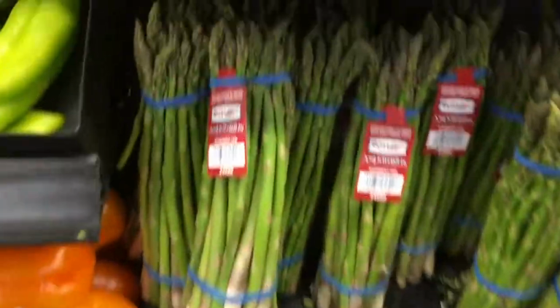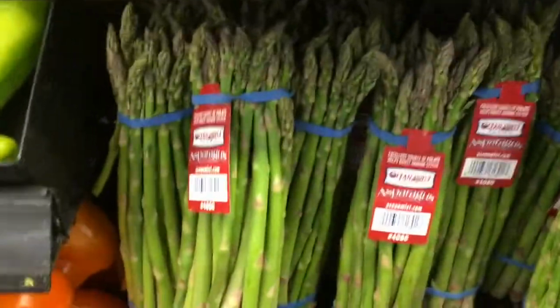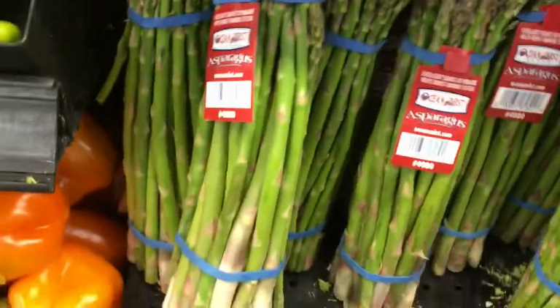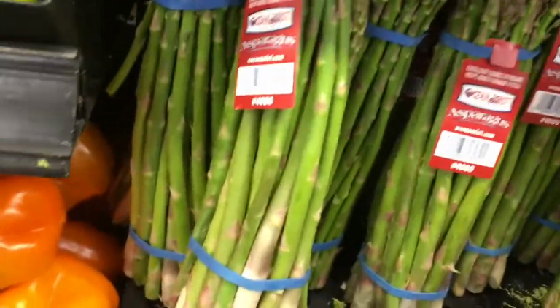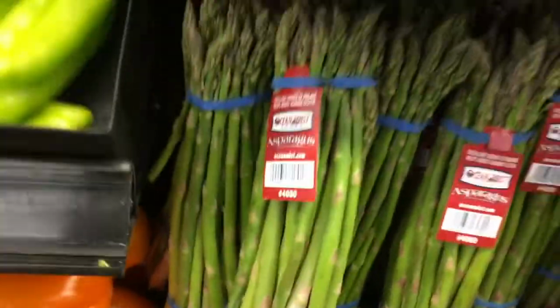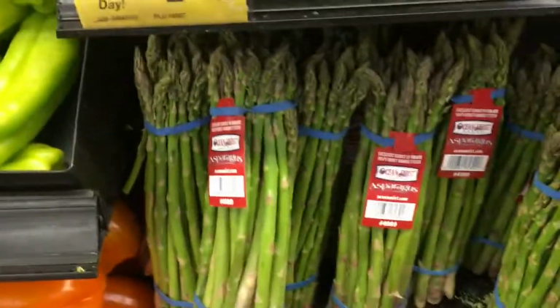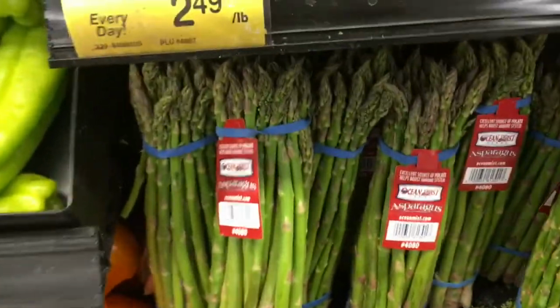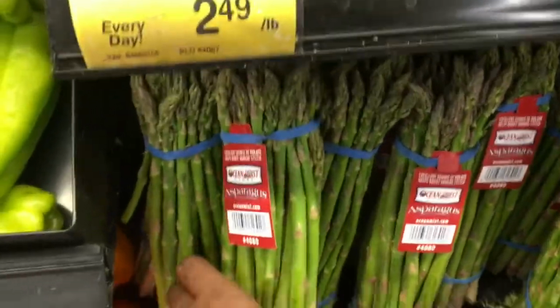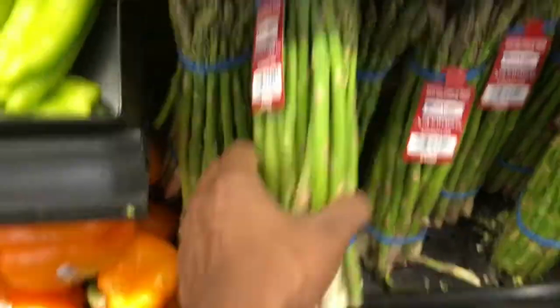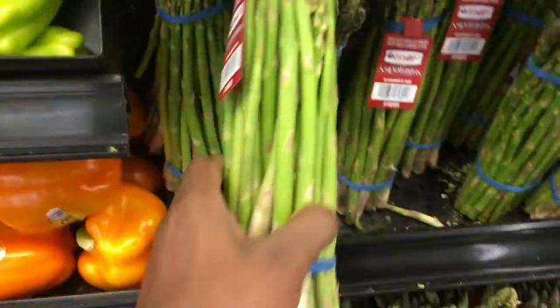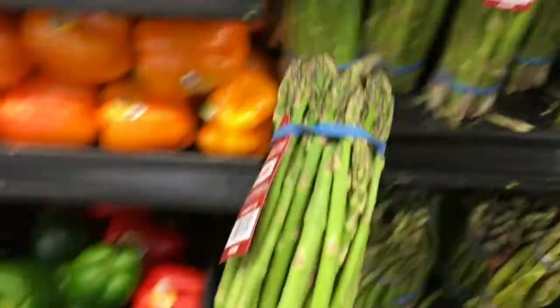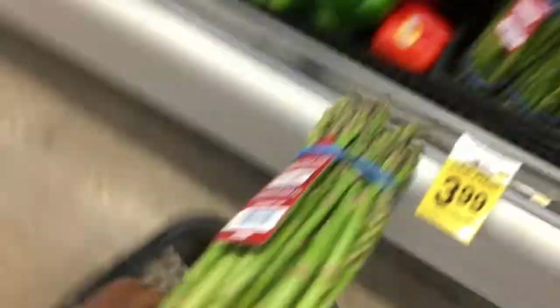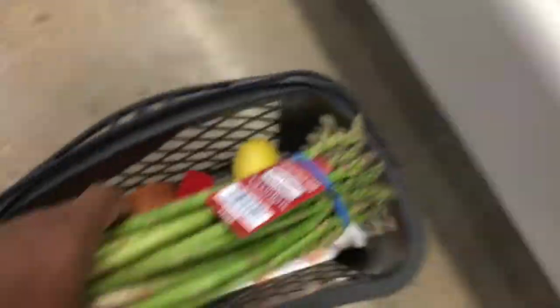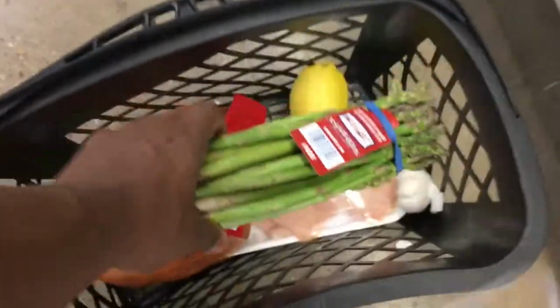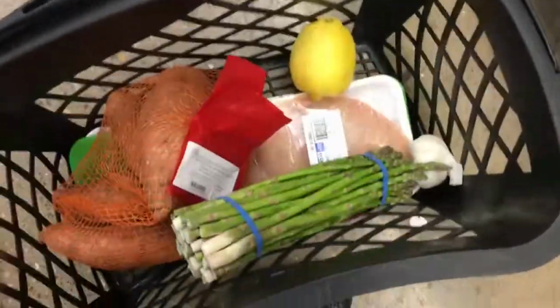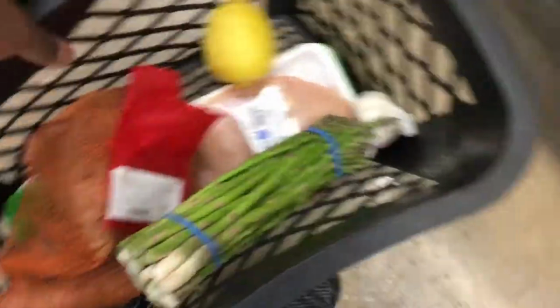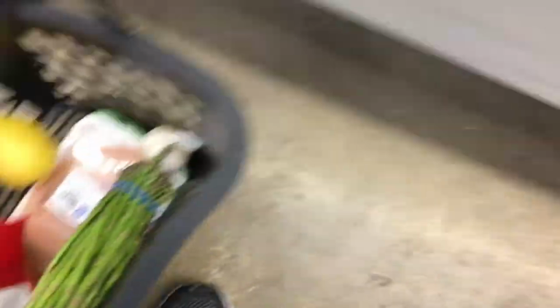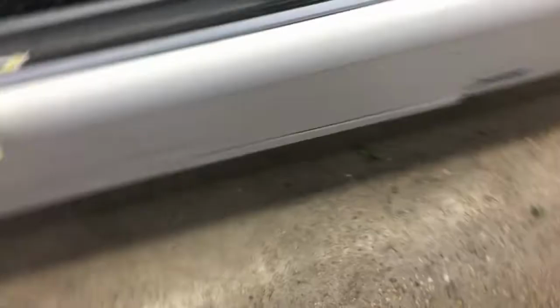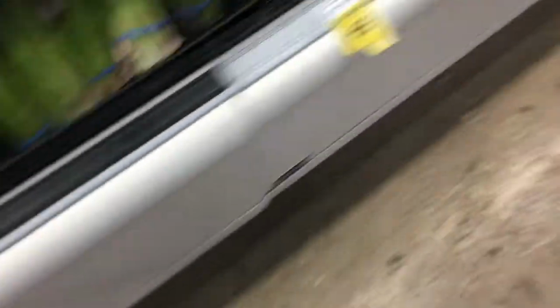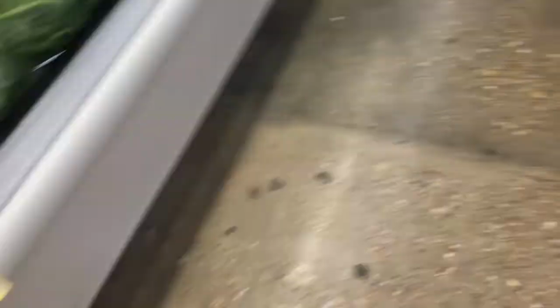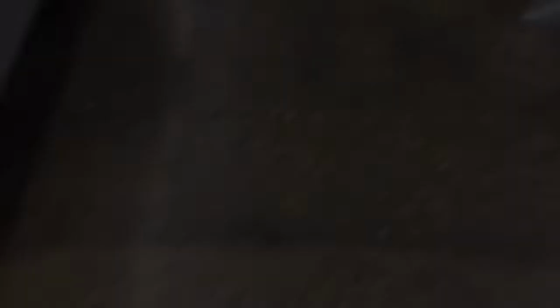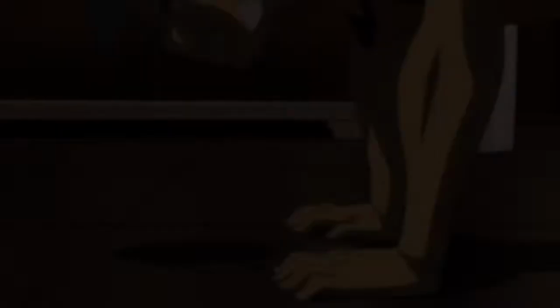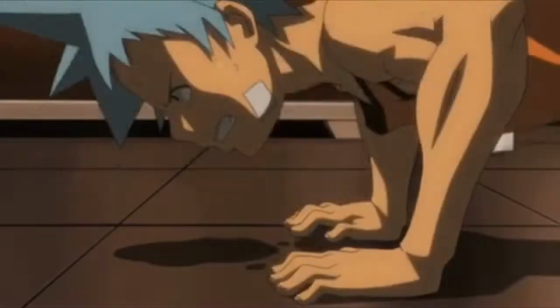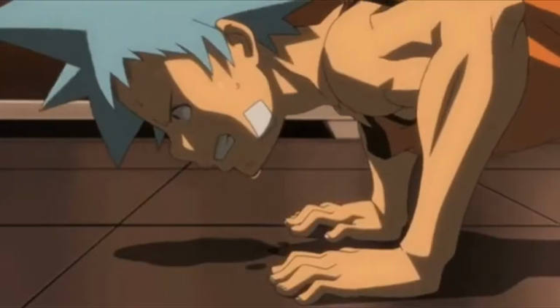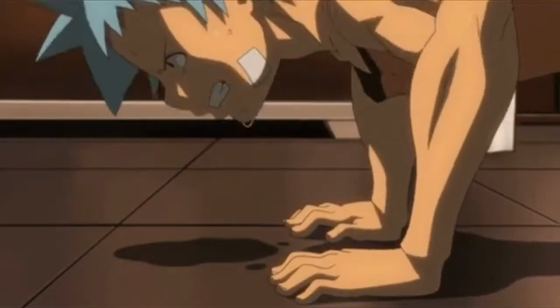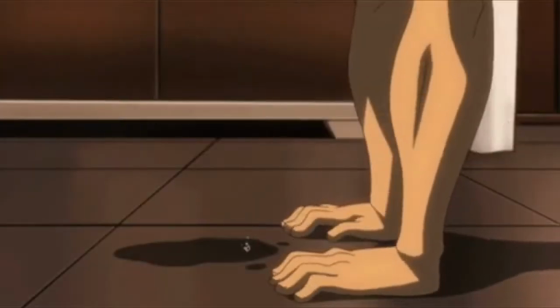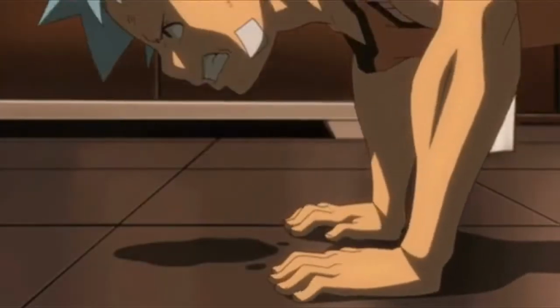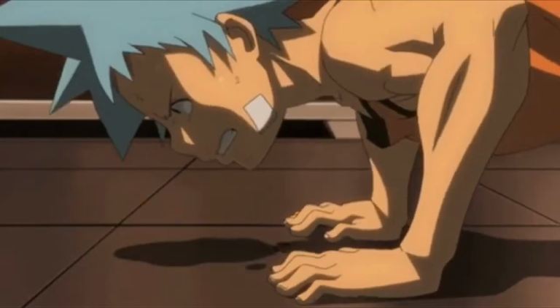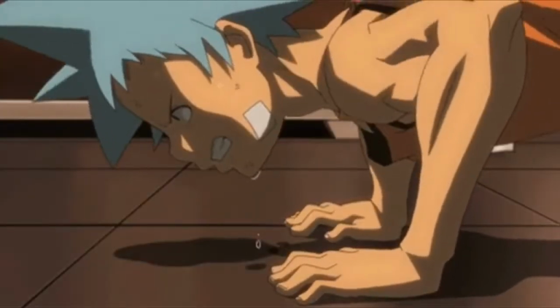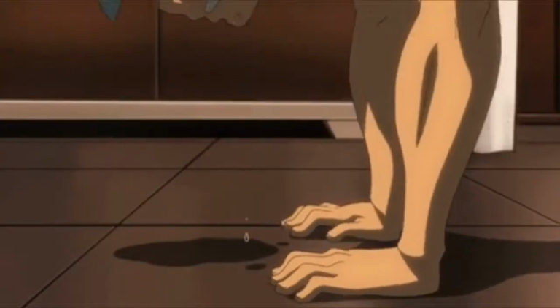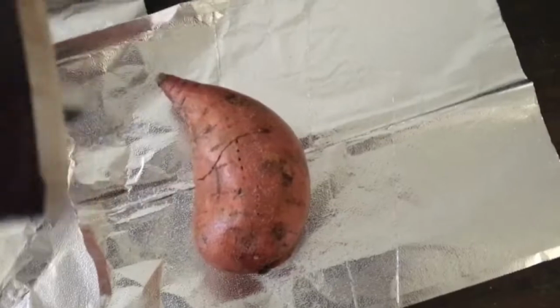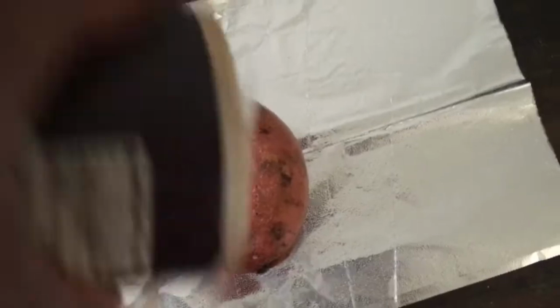And for our next carb source, we're going to go with some asparagus so we can have some vegetables in the mix. Now that we have all of our food, it's time to prep our ingredients.